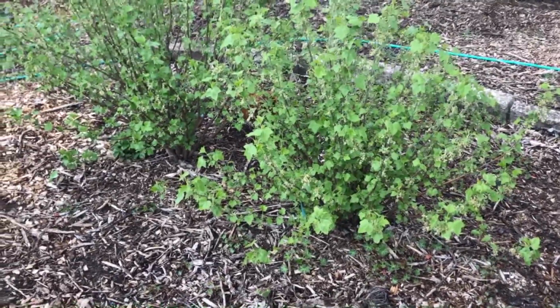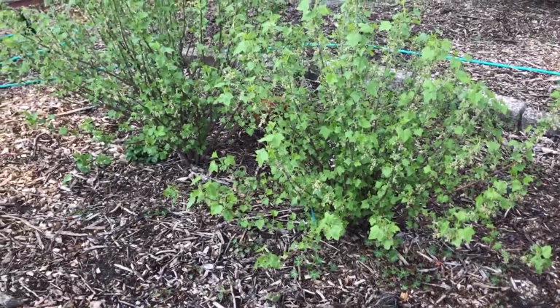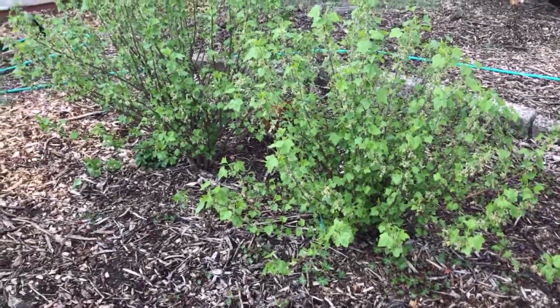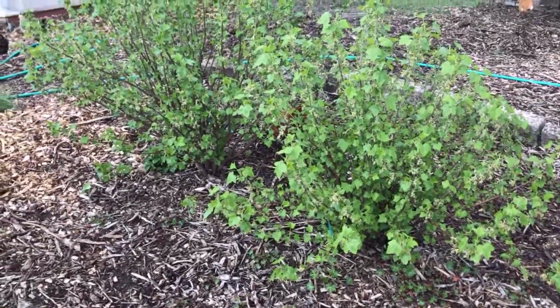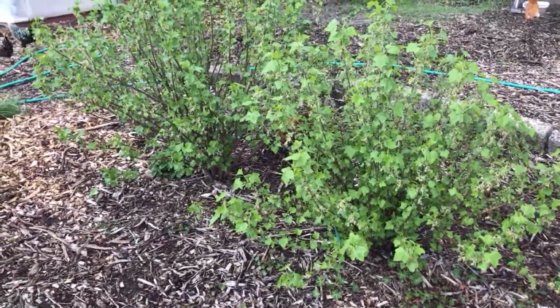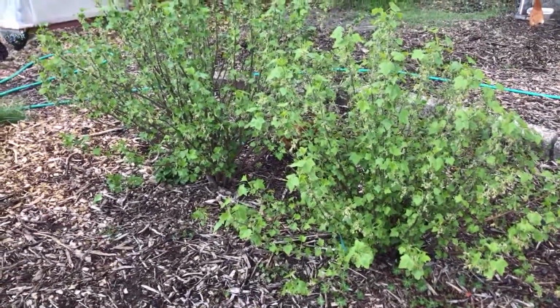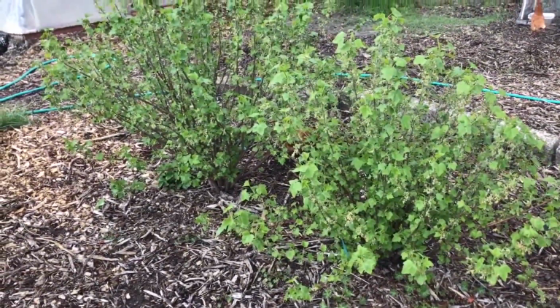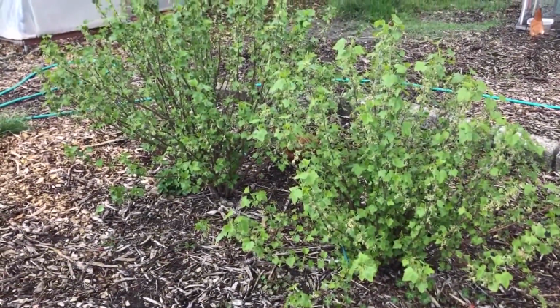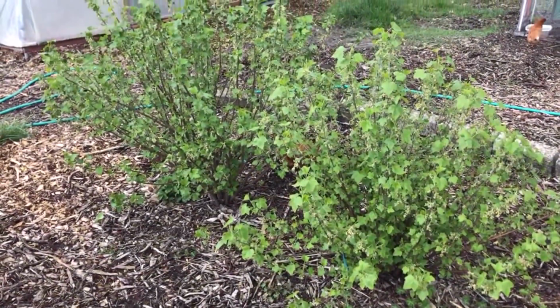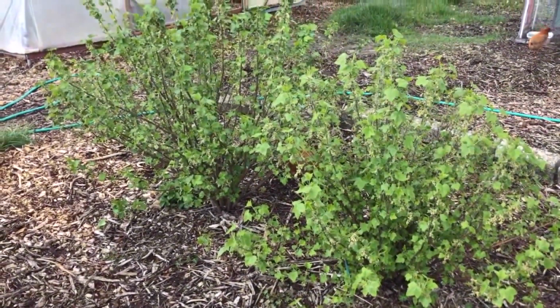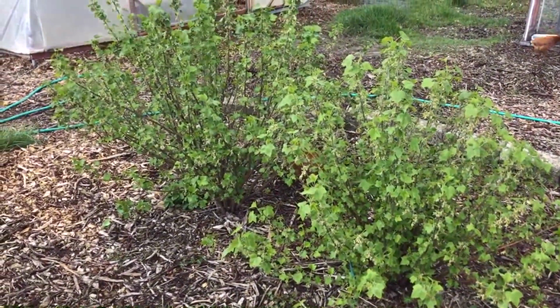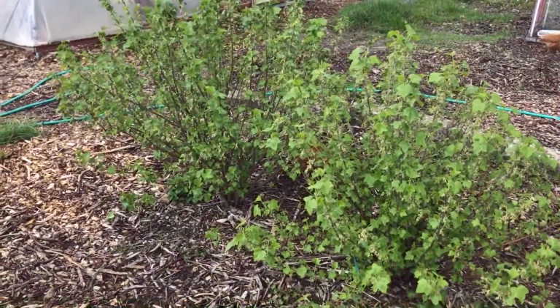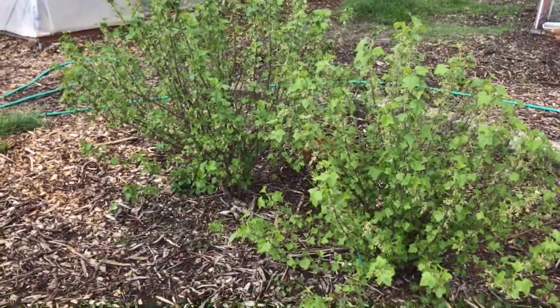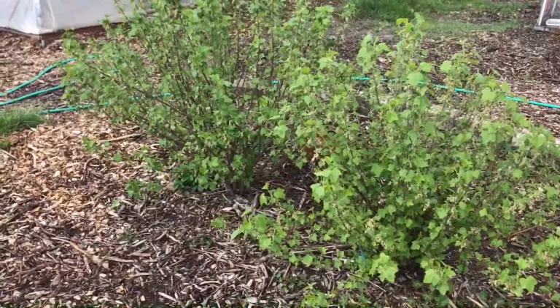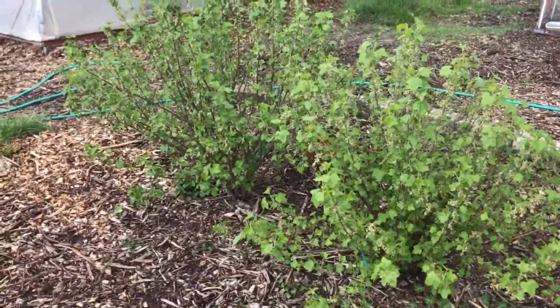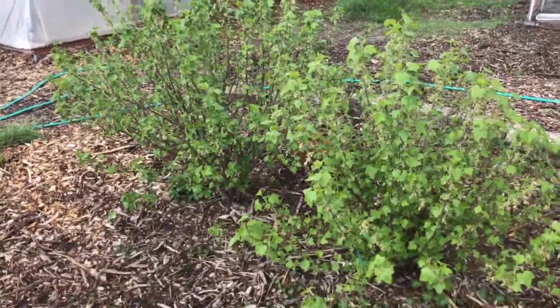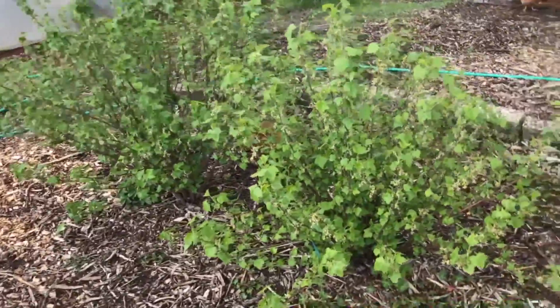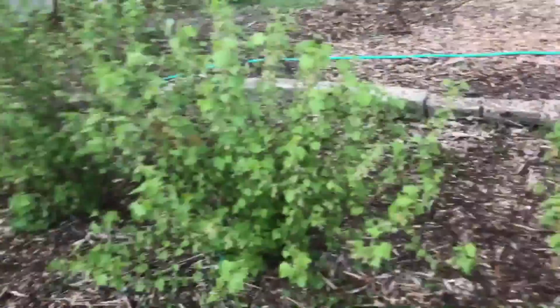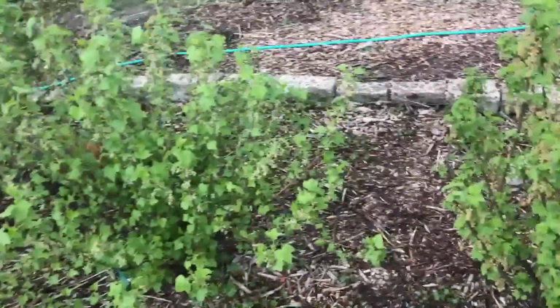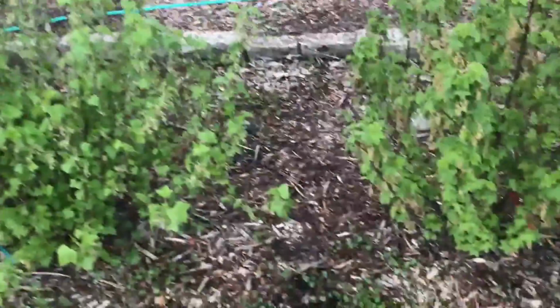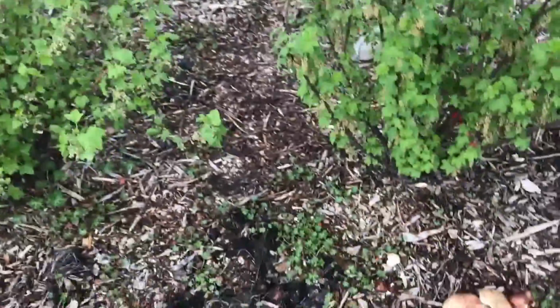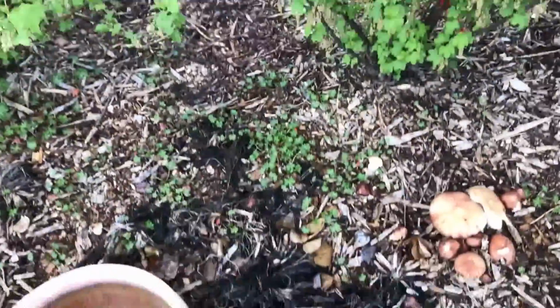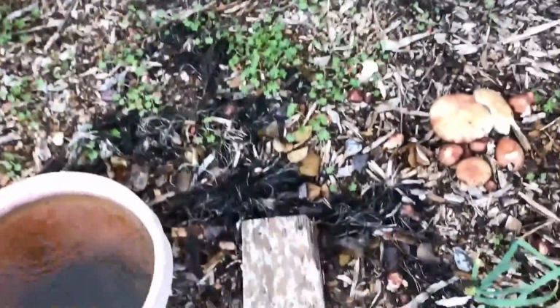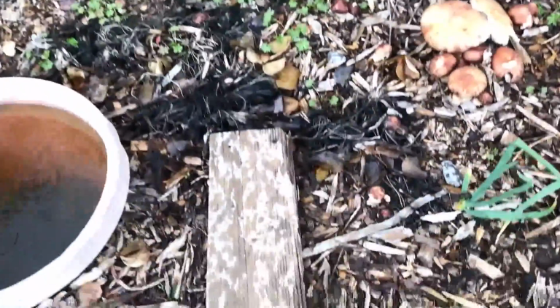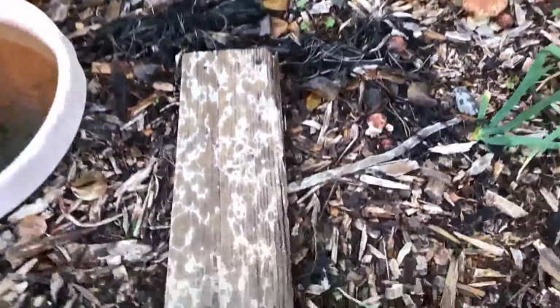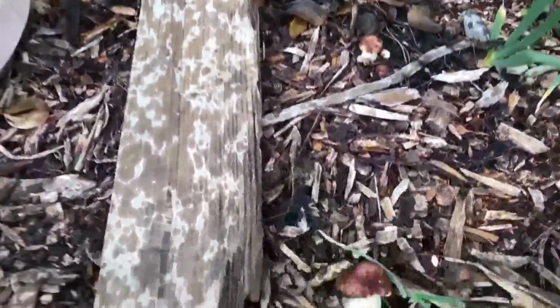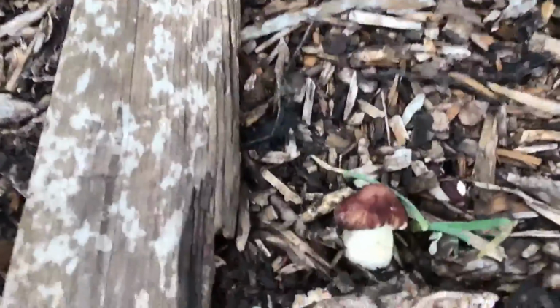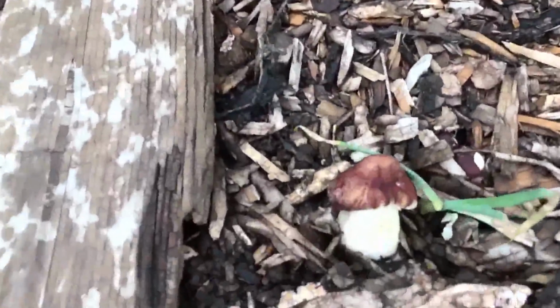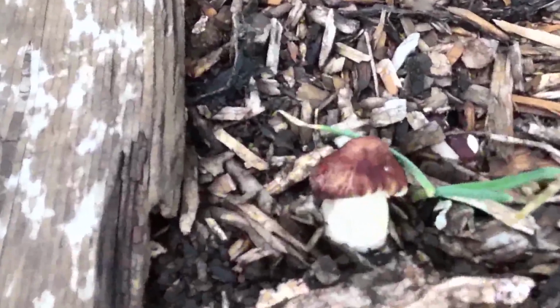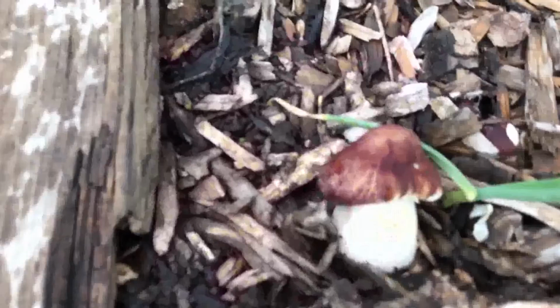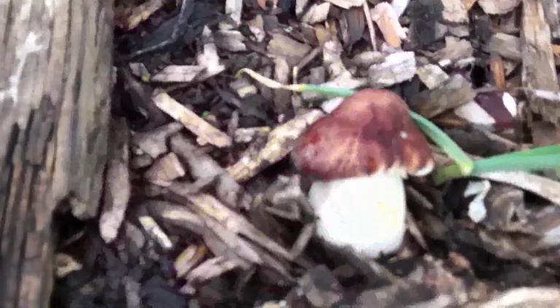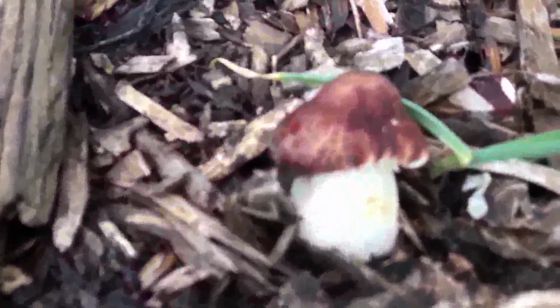Right by these amazing currum bushes, if I say so myself. There's another really nice patch of stropharia. There's a fatty coming up.